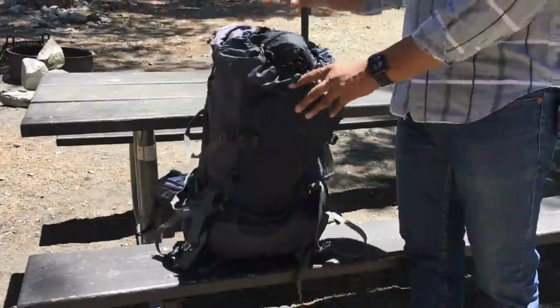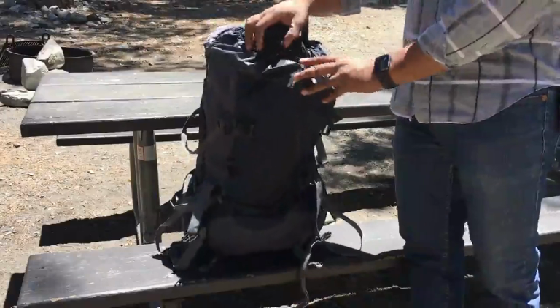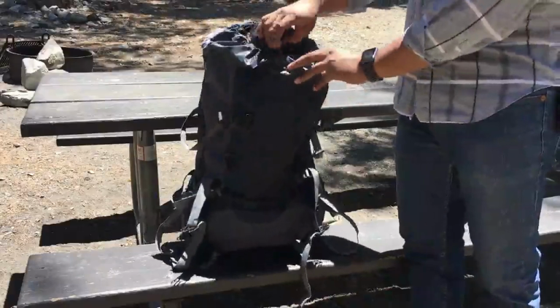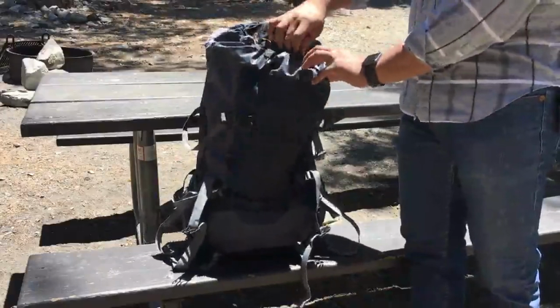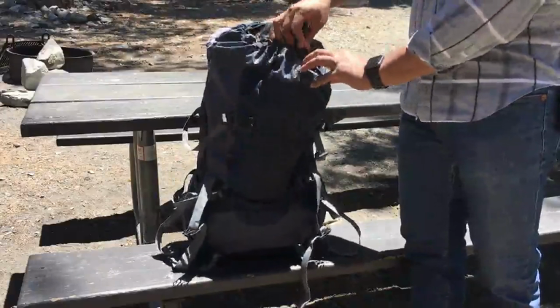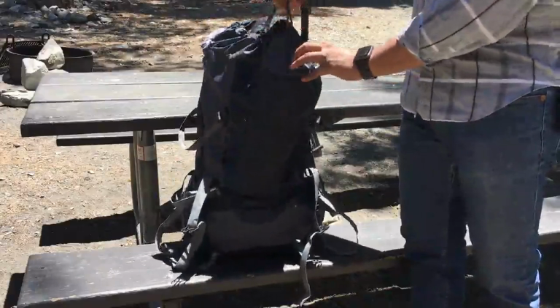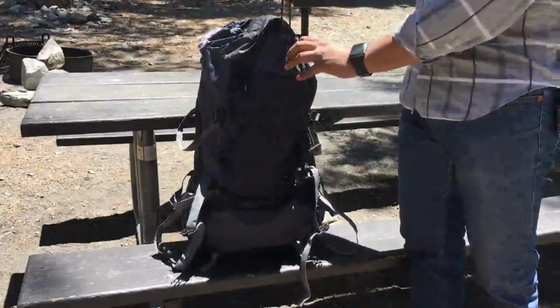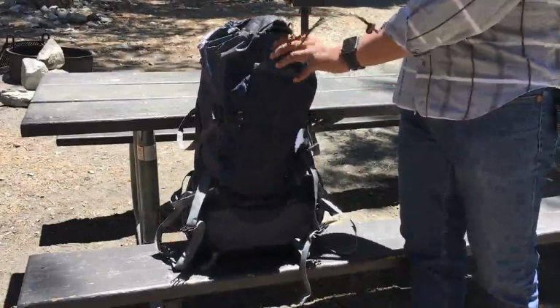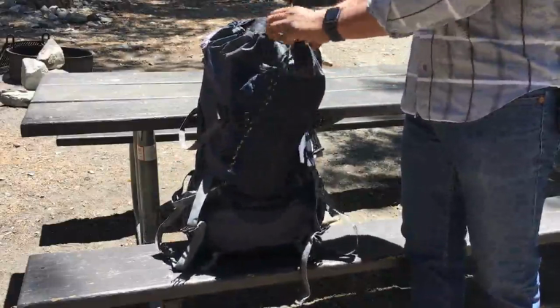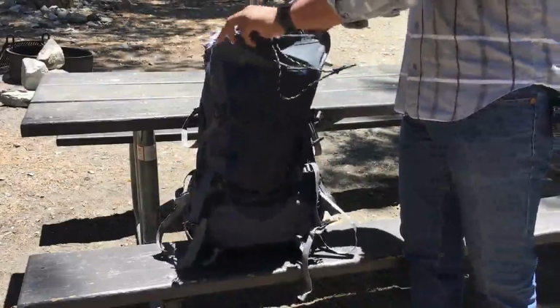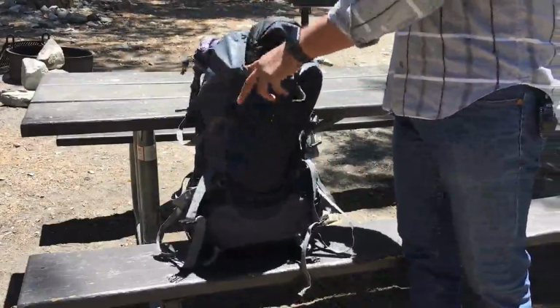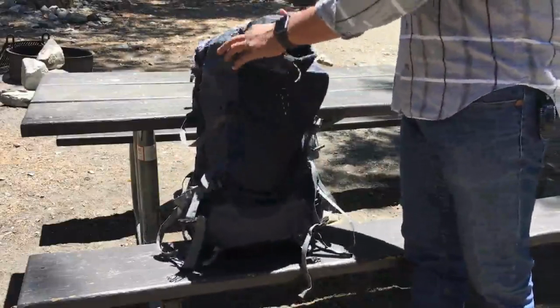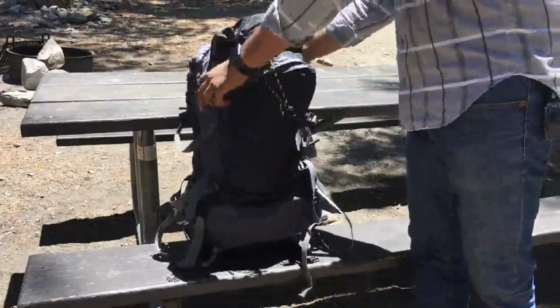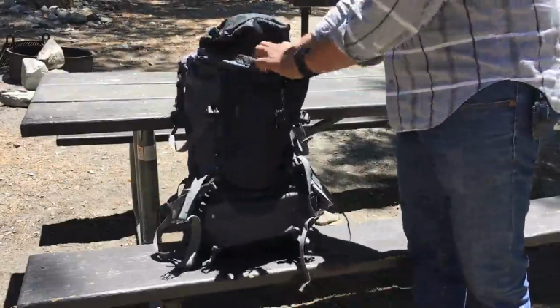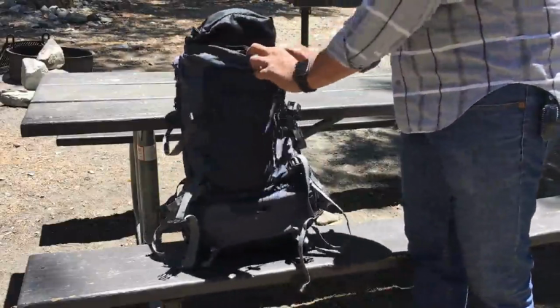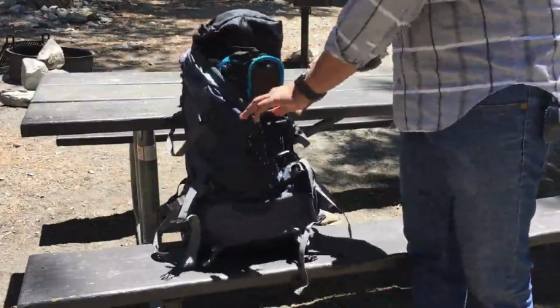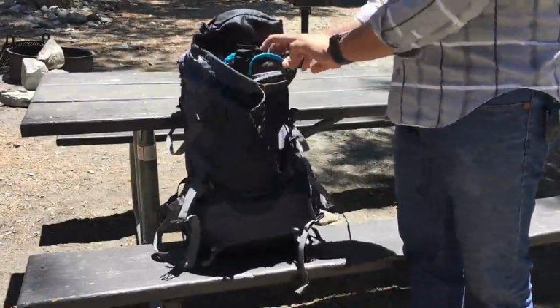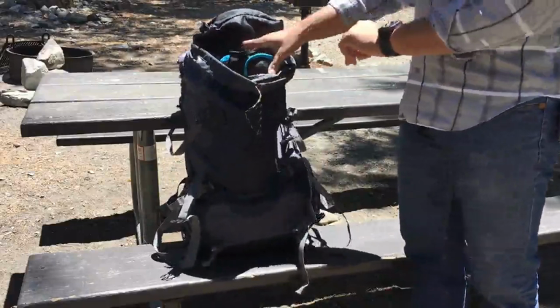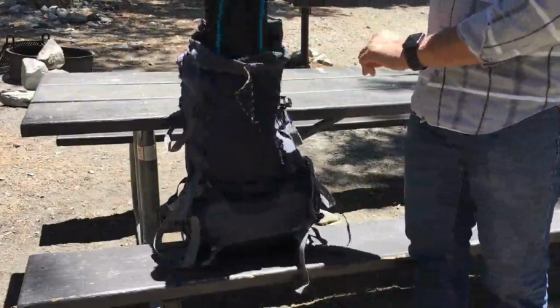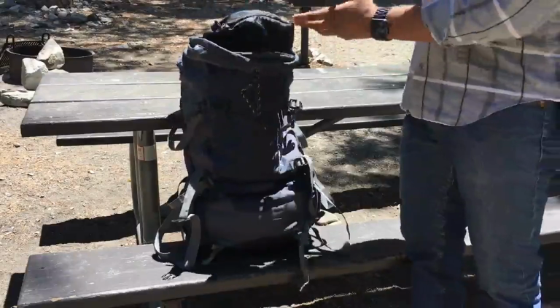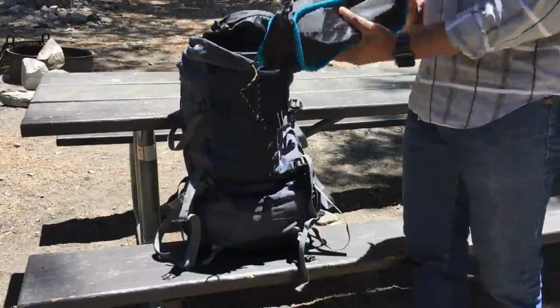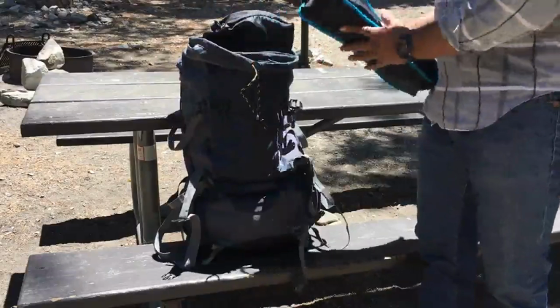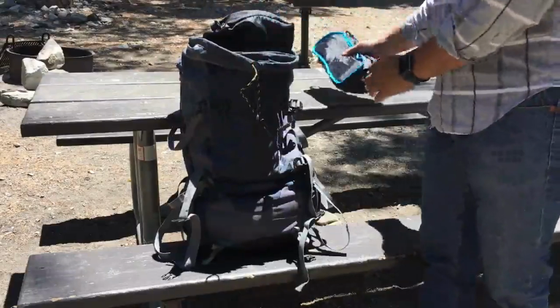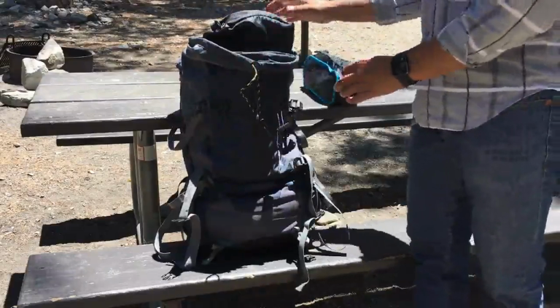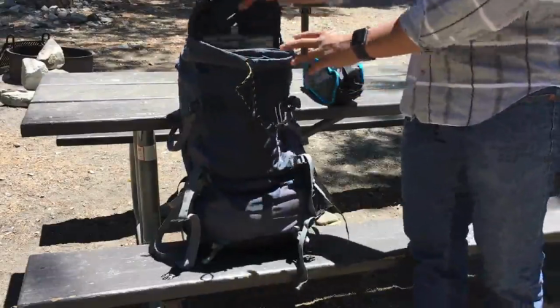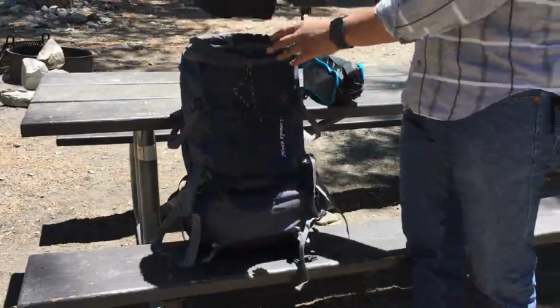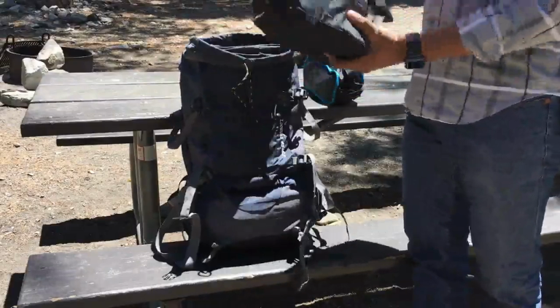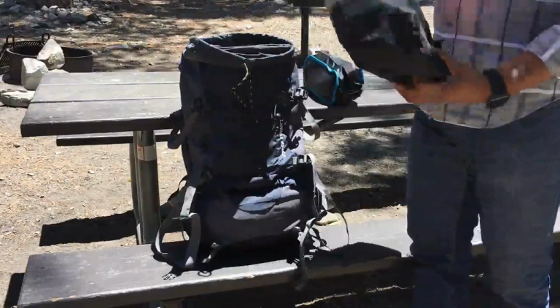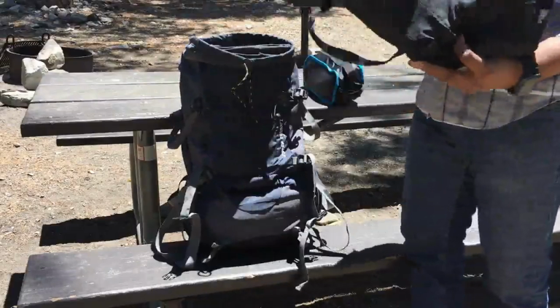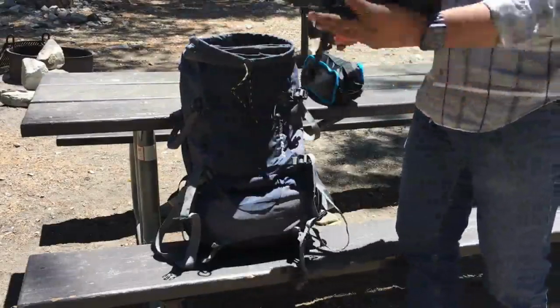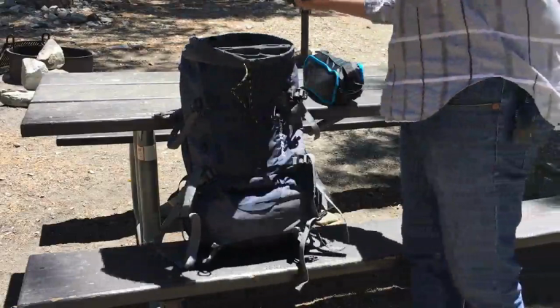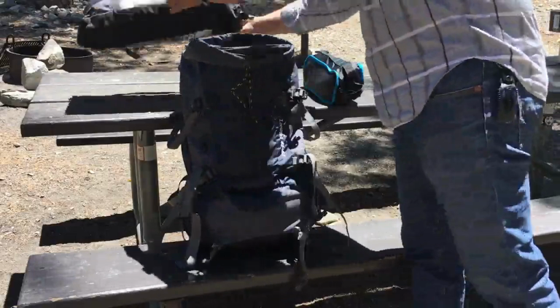This is not something I would recommend putting a ton of weight into because it does not have an internal frame. This is a day pack and I pretty much was able to pack my essentials. I have my backpacking chair, I have my tent — it's actually one of my heavier tents.